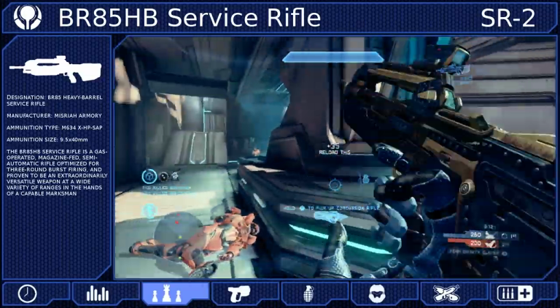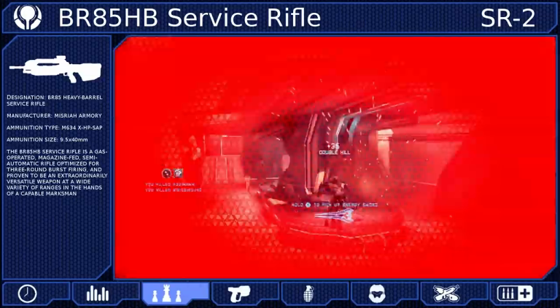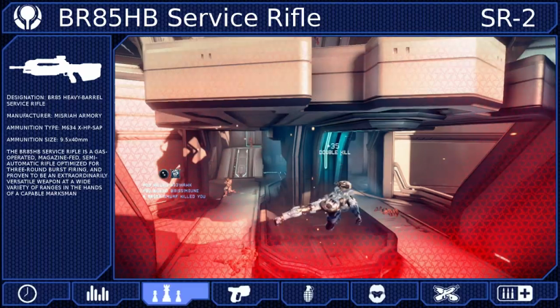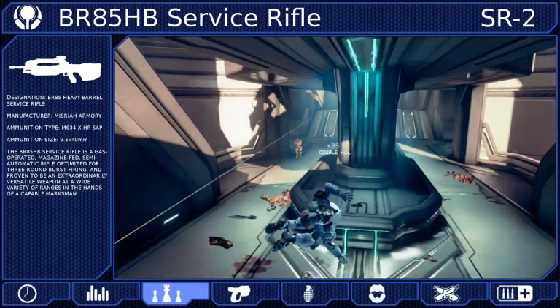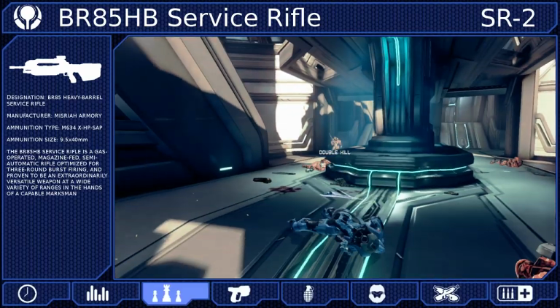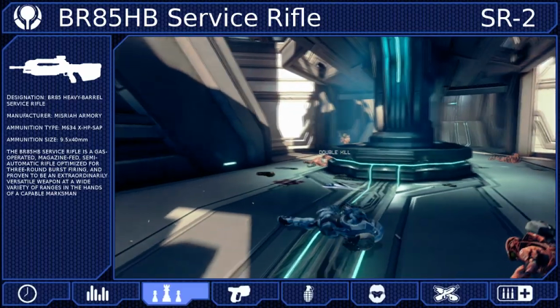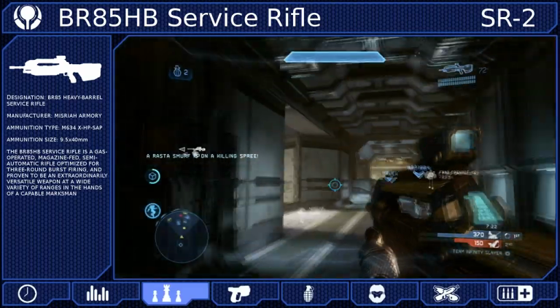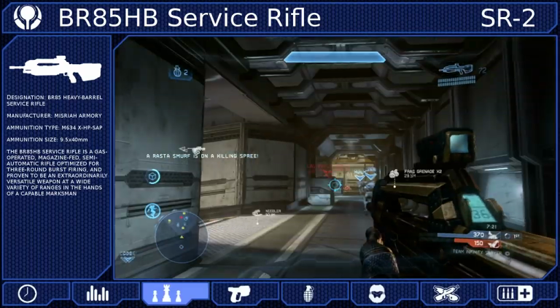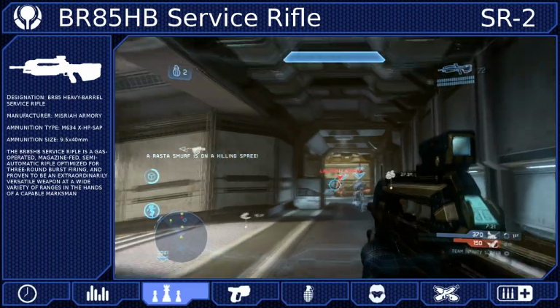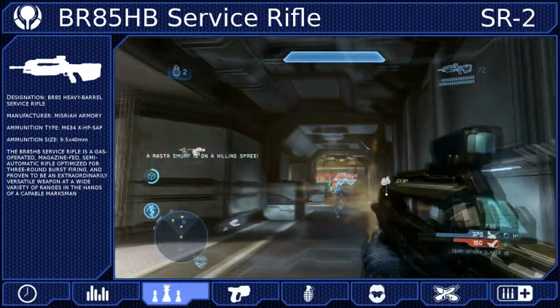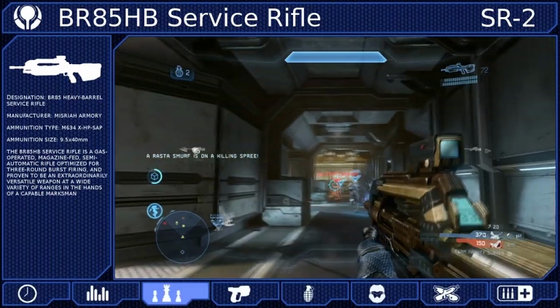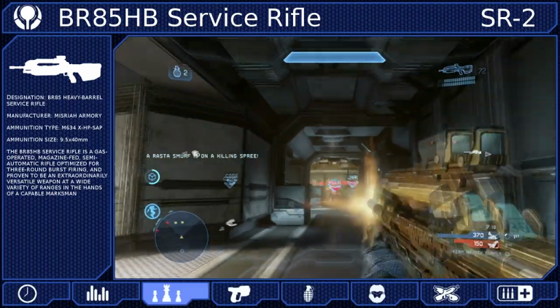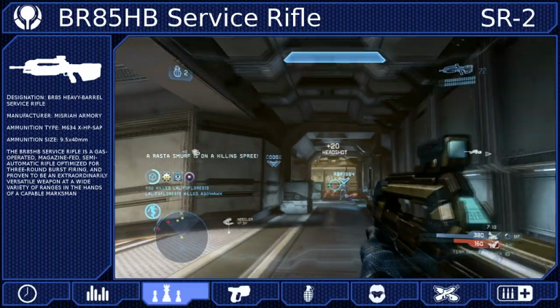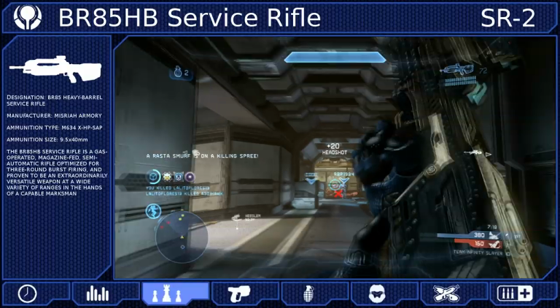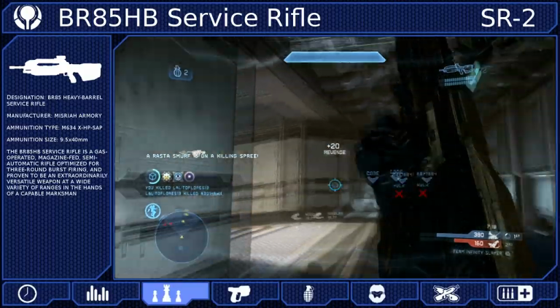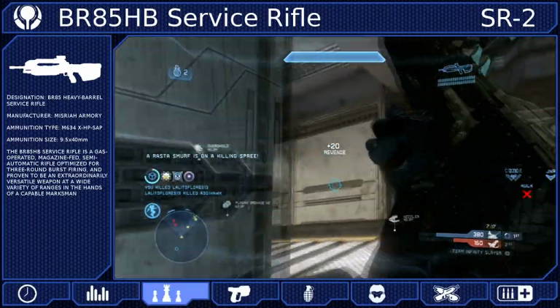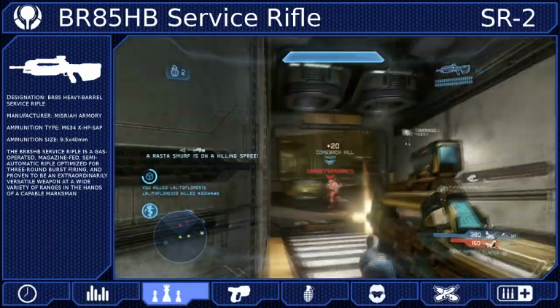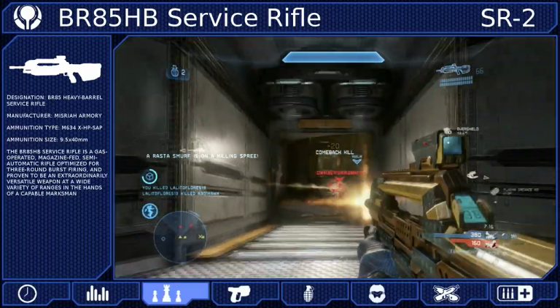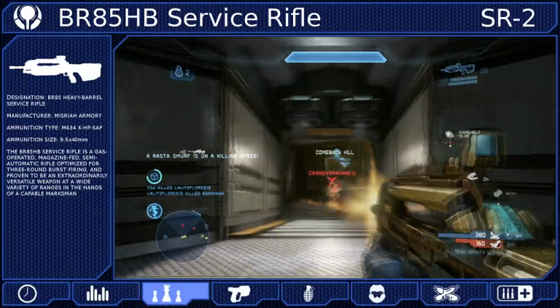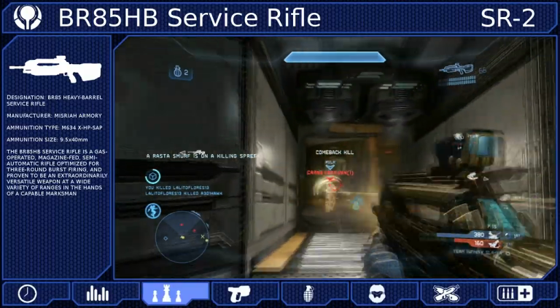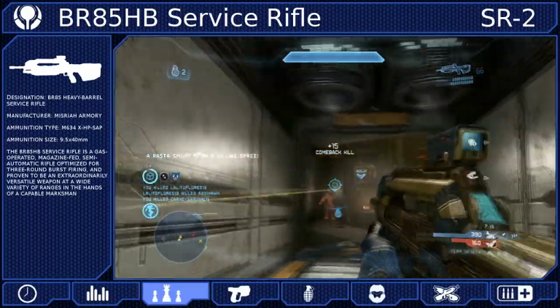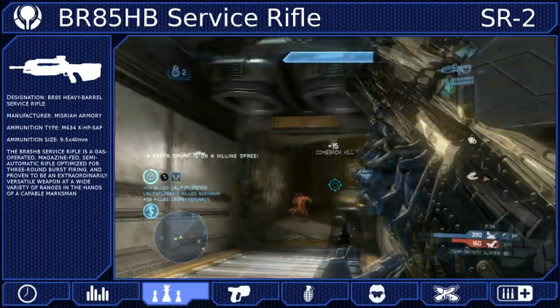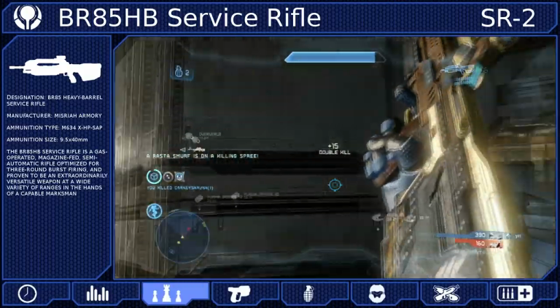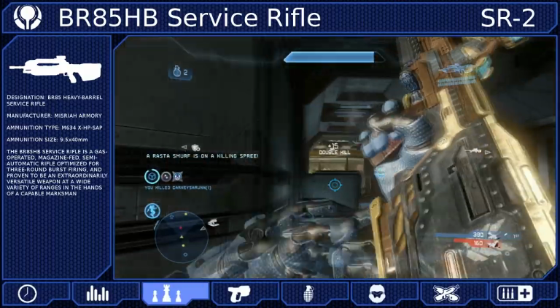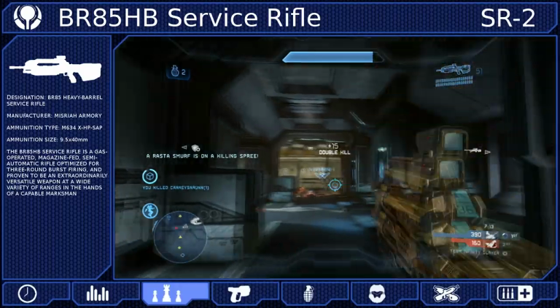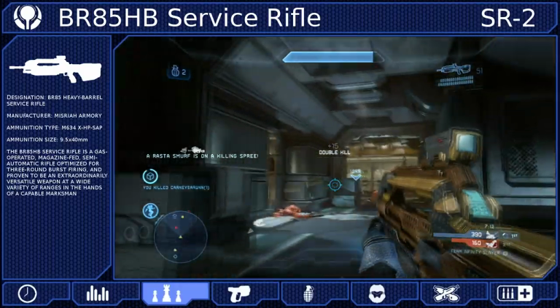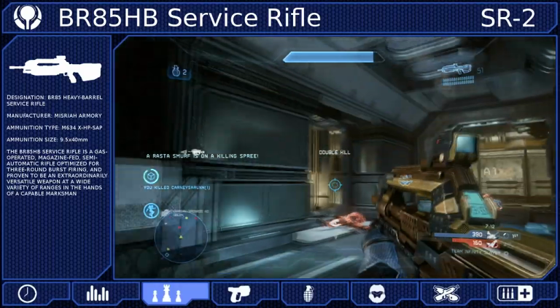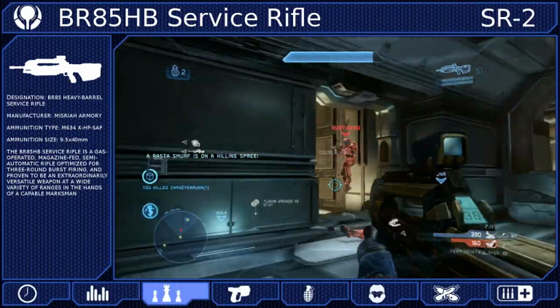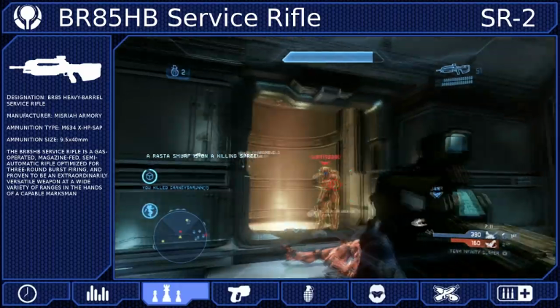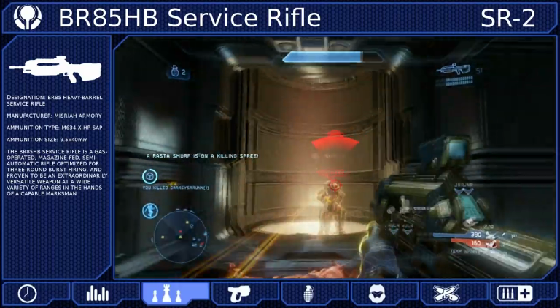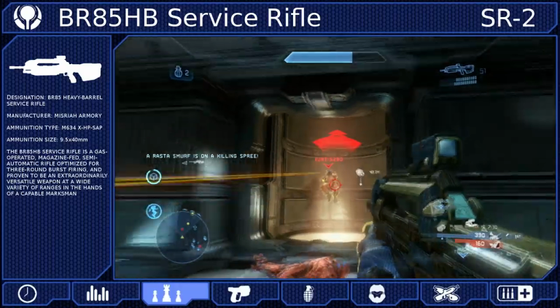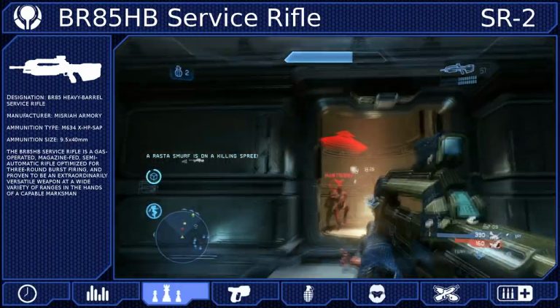Your biggest threat is actually going to be other battle rifles and carbines. In these fights, you will have to learn how to strafe from side to side to avoid their shots while simultaneously focusing on landing your own. This is less crucial if you land the first shot before your opponent is ready.